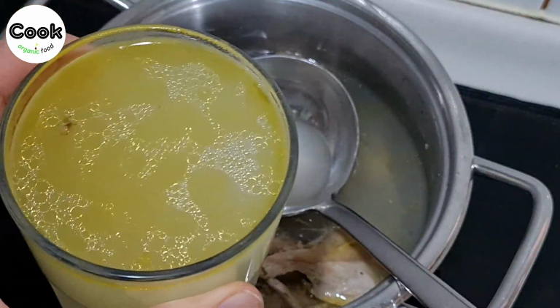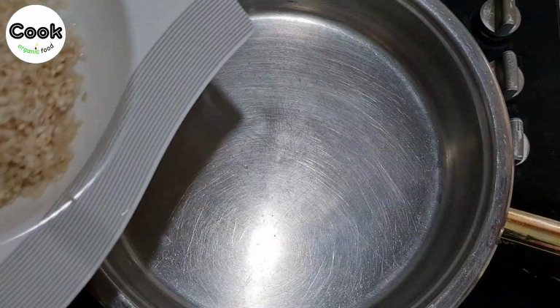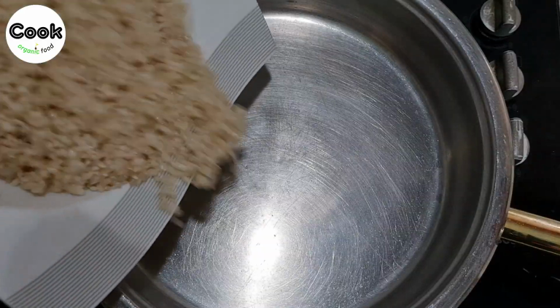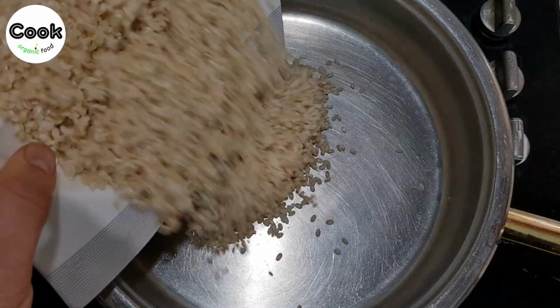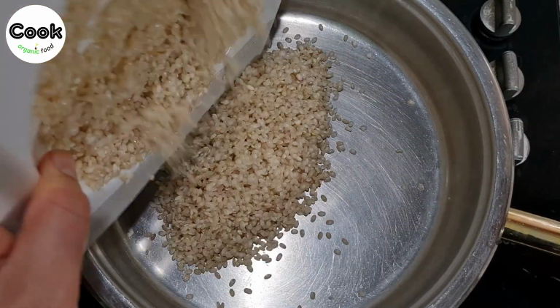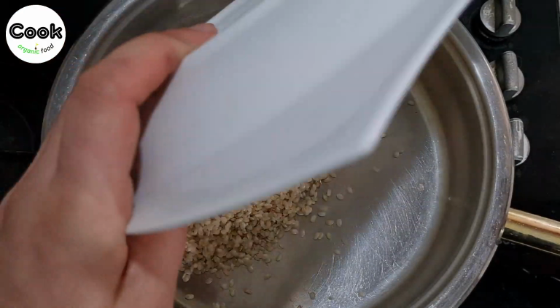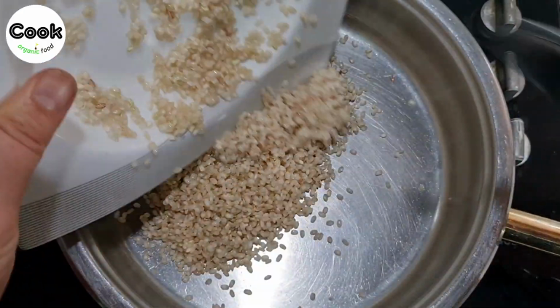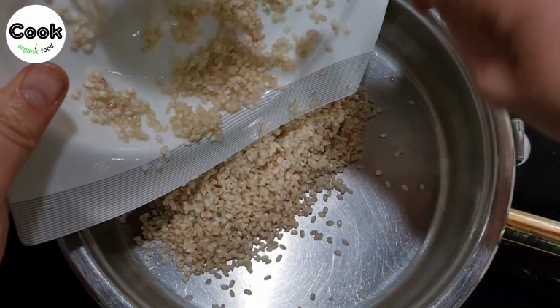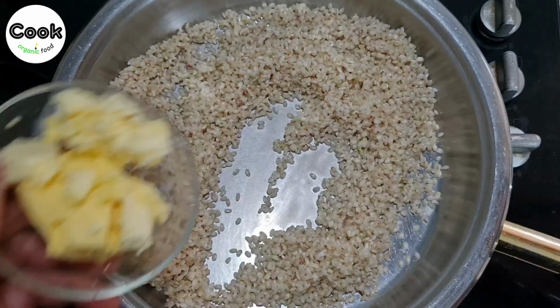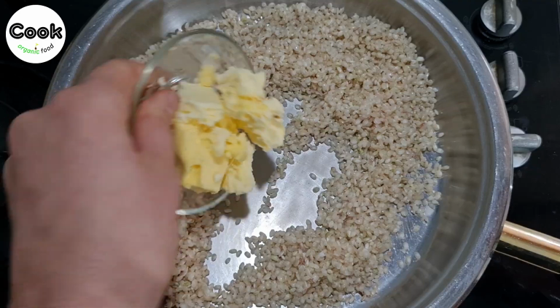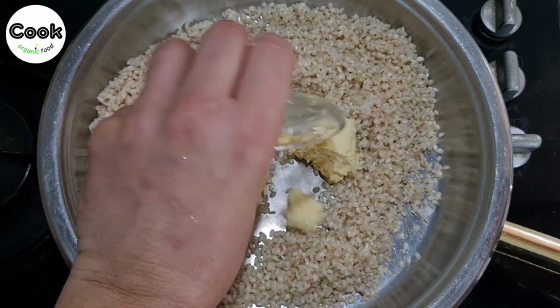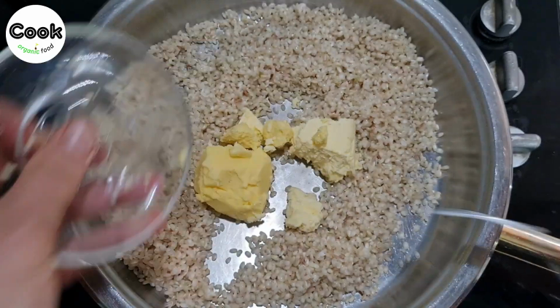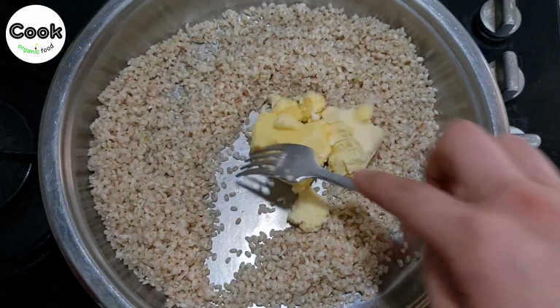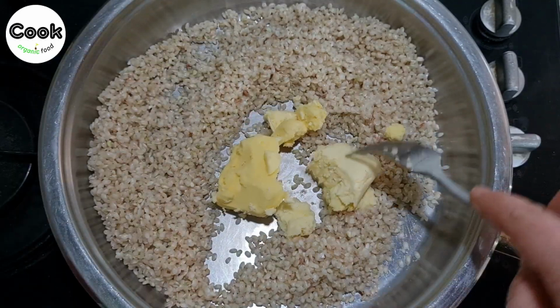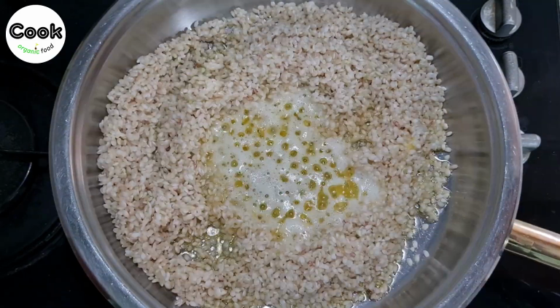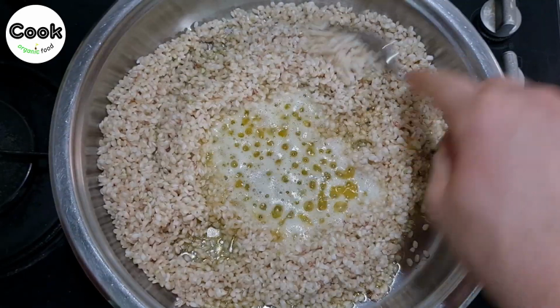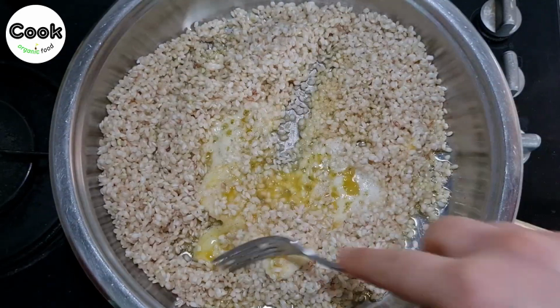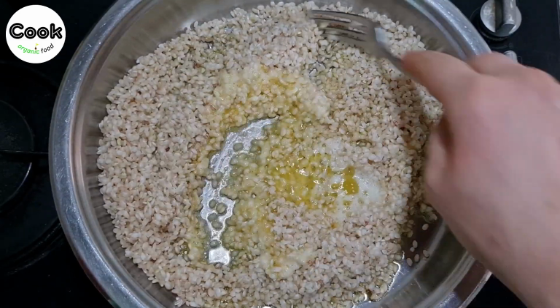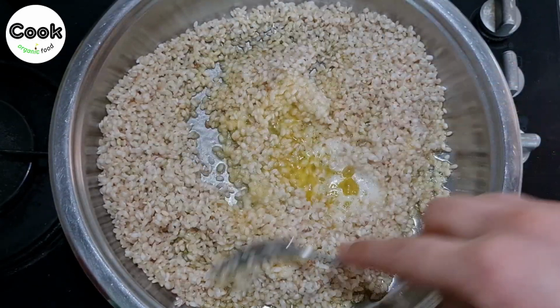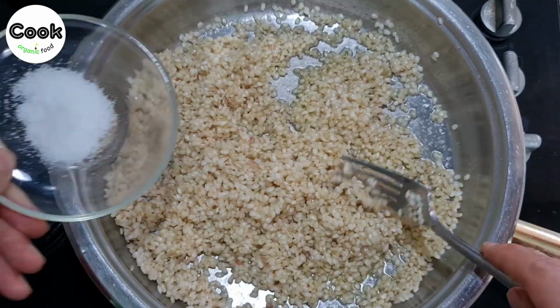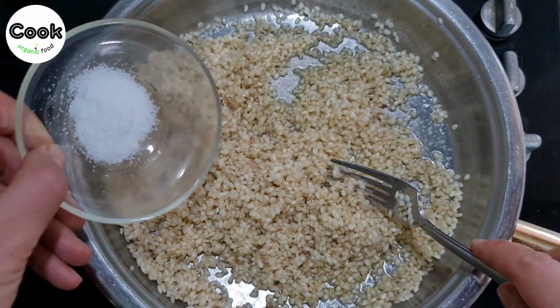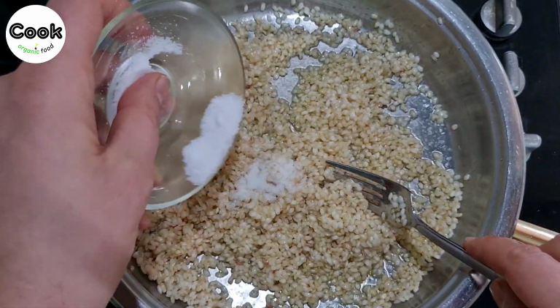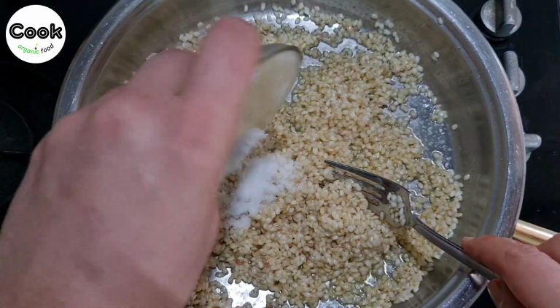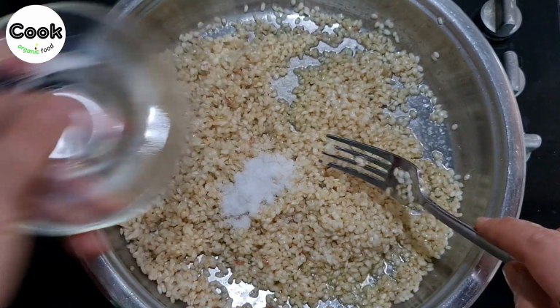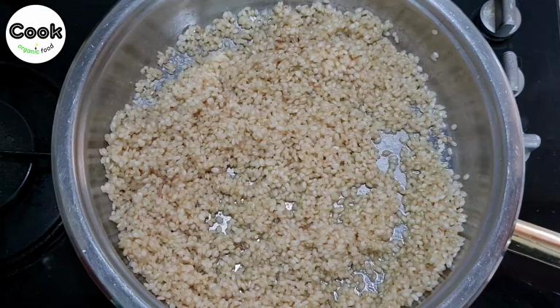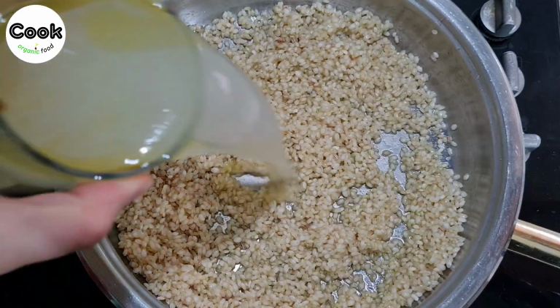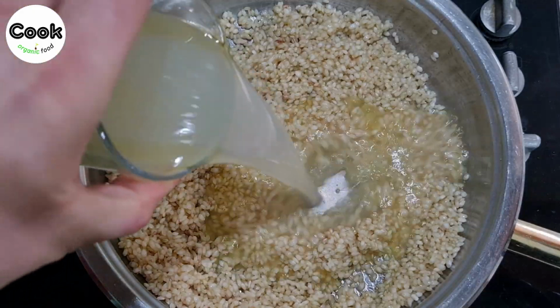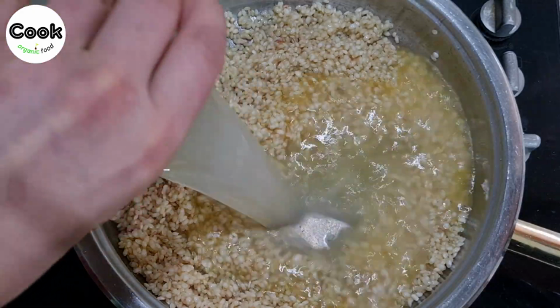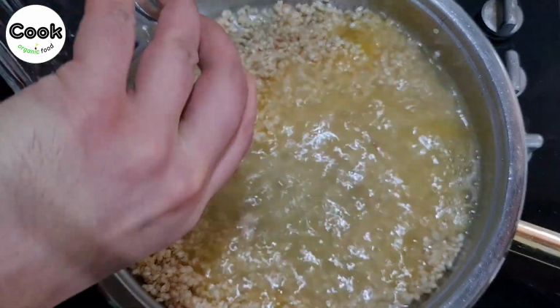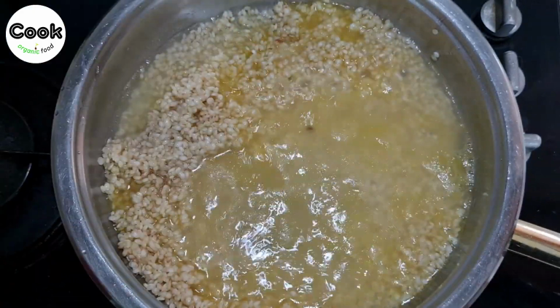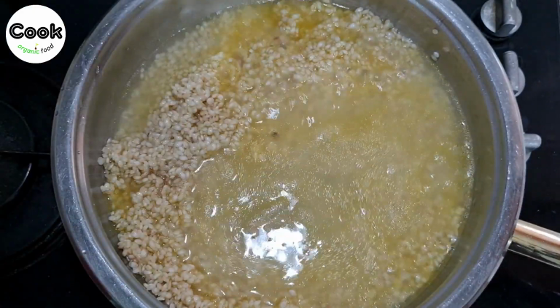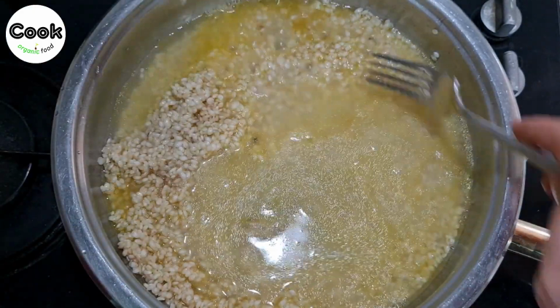For our rice, take two cups of rice in a pan. Add 60 grams of butter and sauté for a while. Then add two teaspoons of salt and a cup of the chicken broth we boiled earlier. Reduce the heat and cook for 22 minutes.